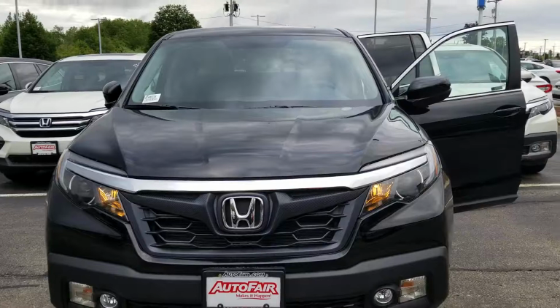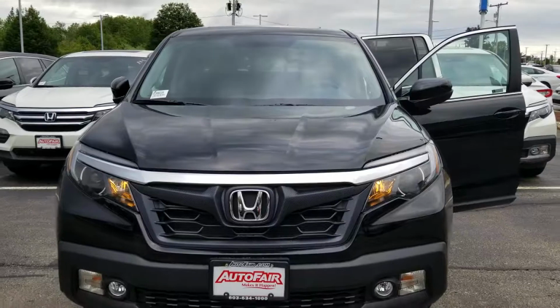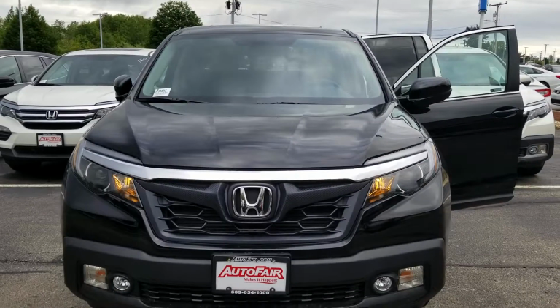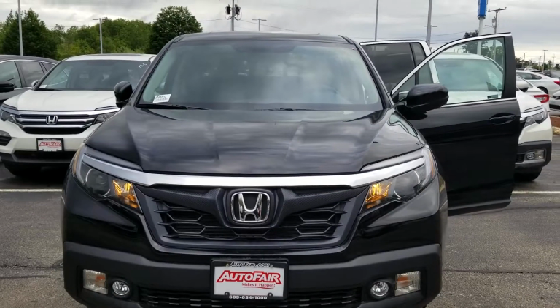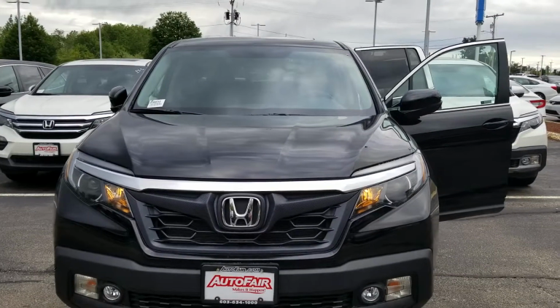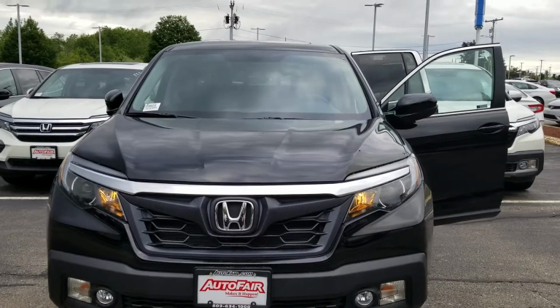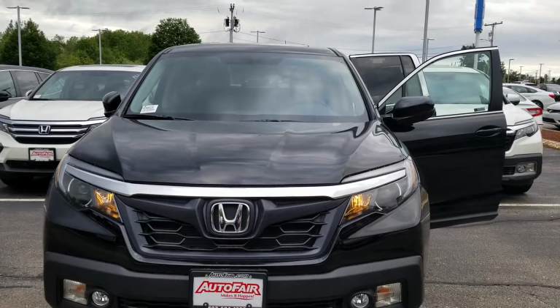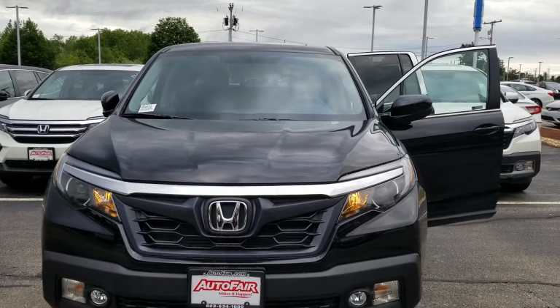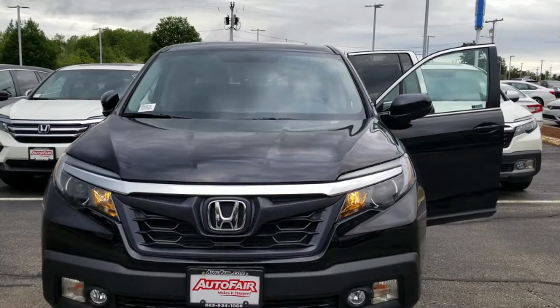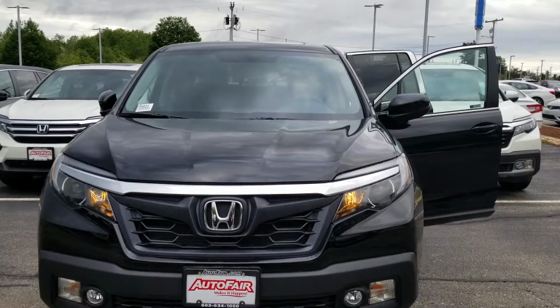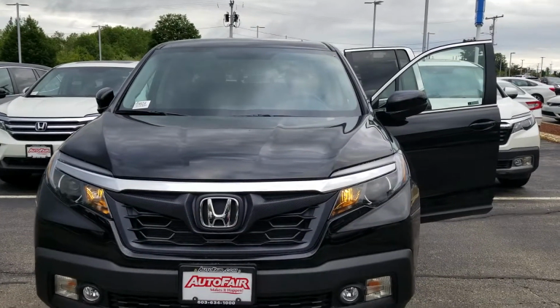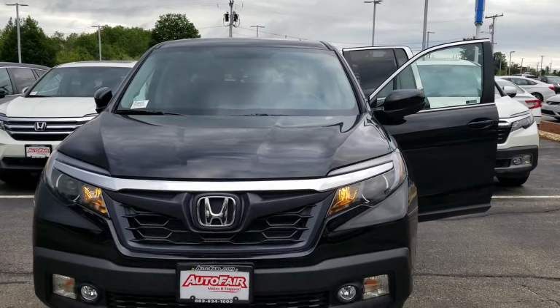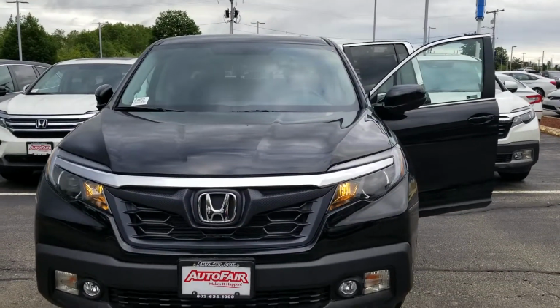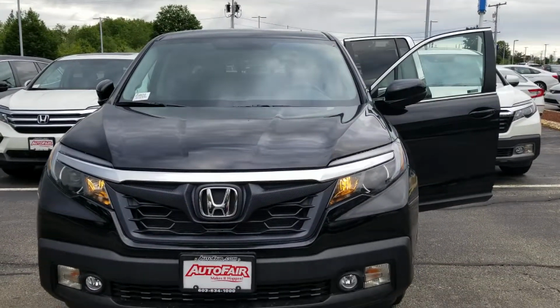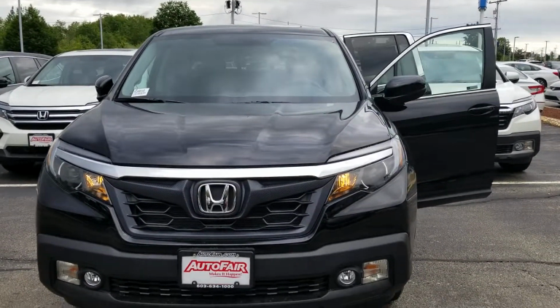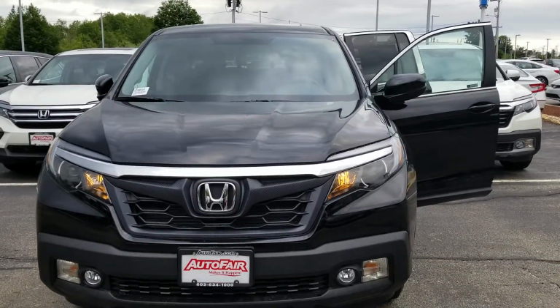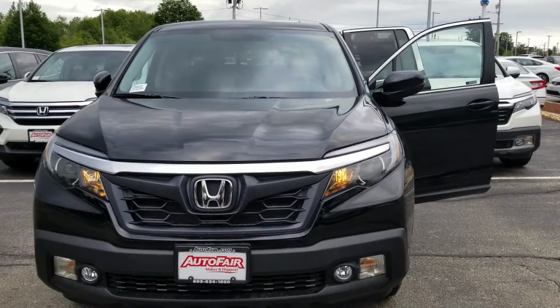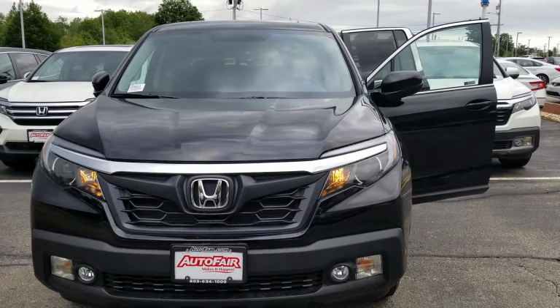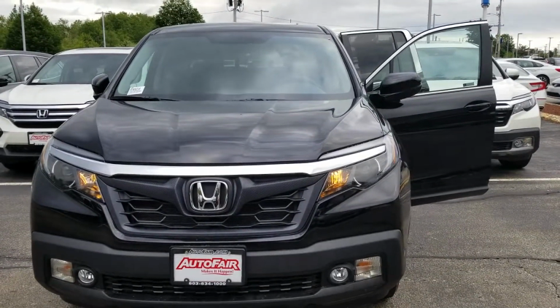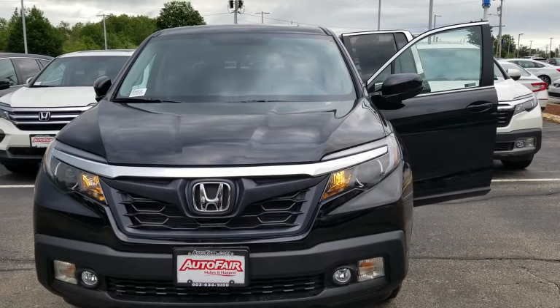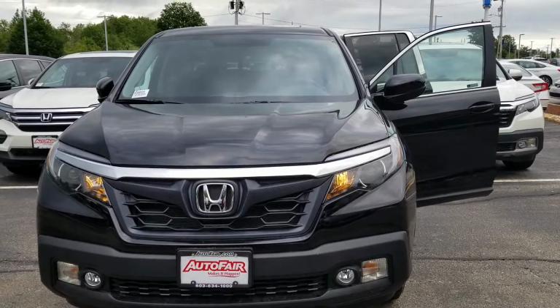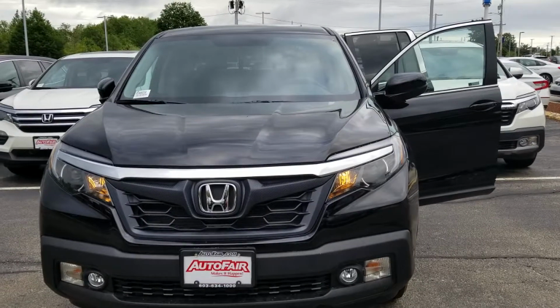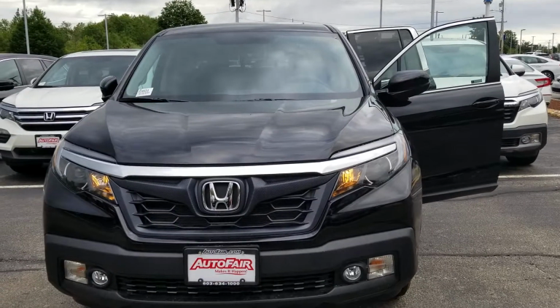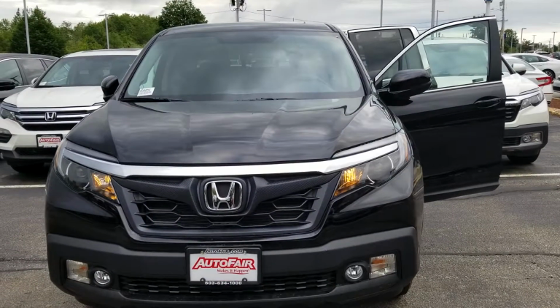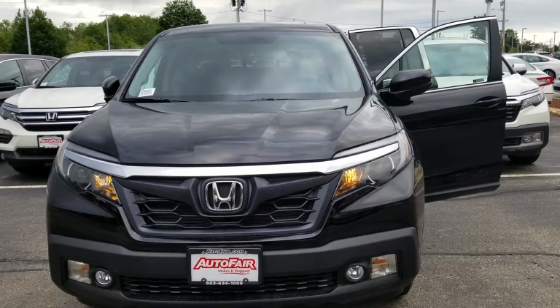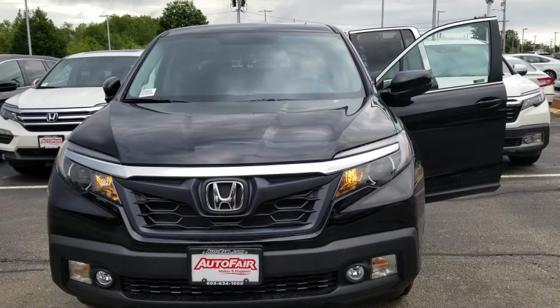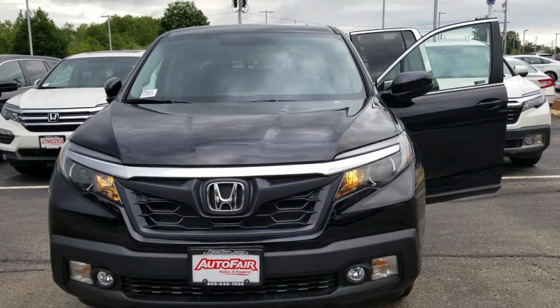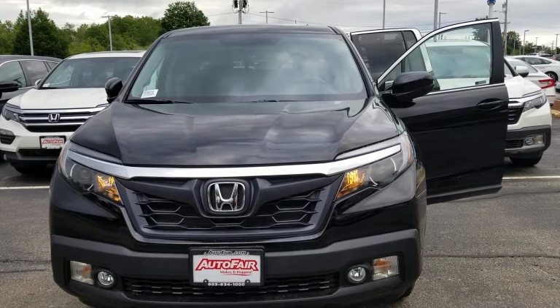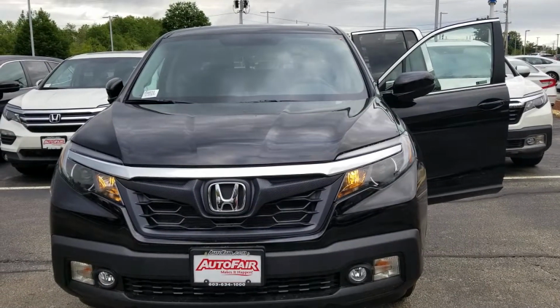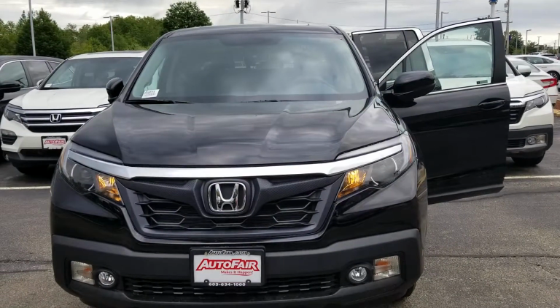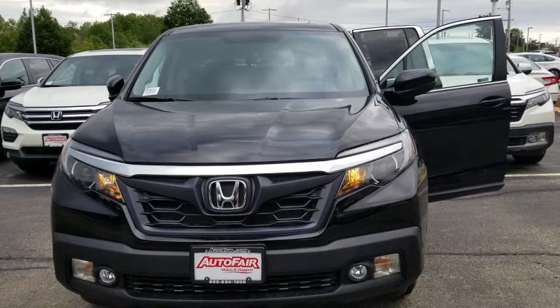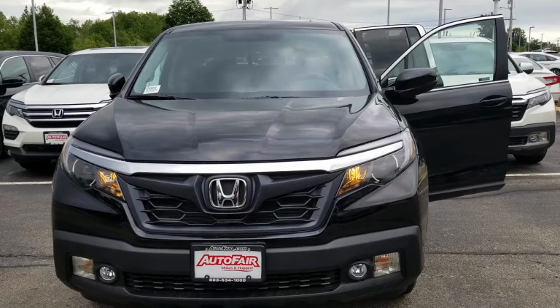My name is Kevin Miller with AutoFair Honda. I'm working directly with Tessa, just doing a quick video walk around of the 2019 Ridgeline RTL that you're interested in.